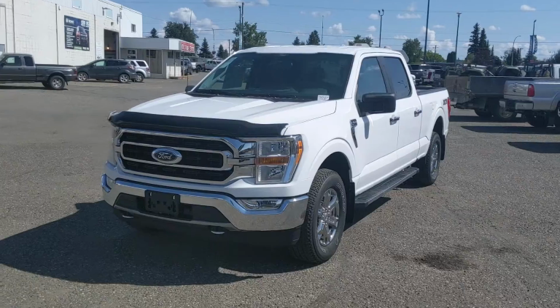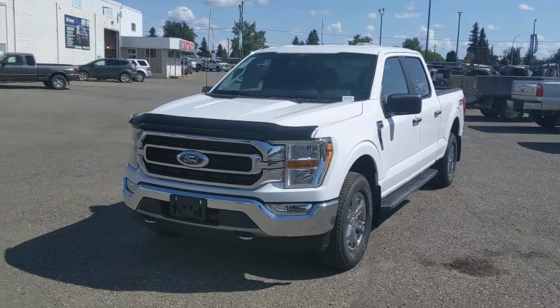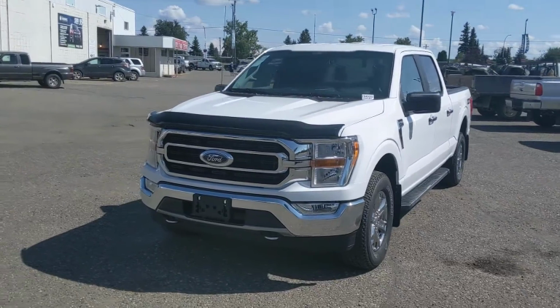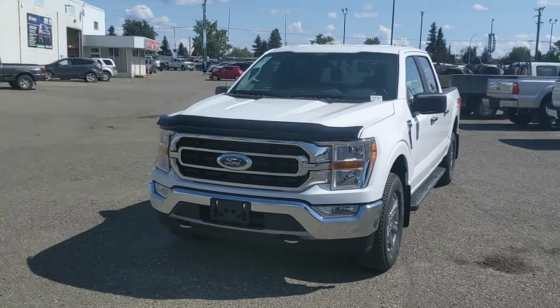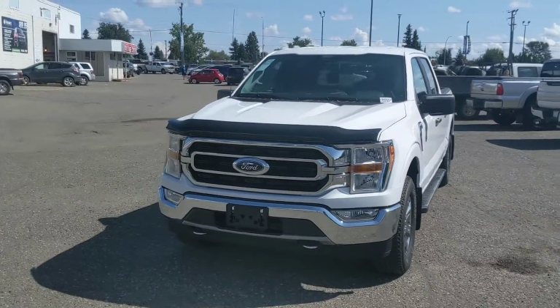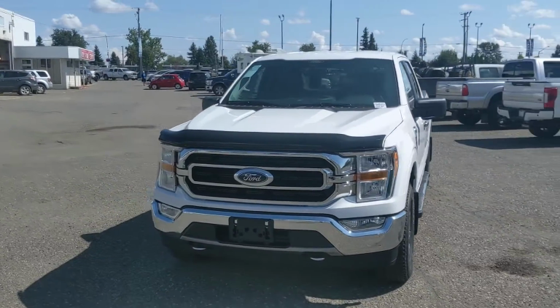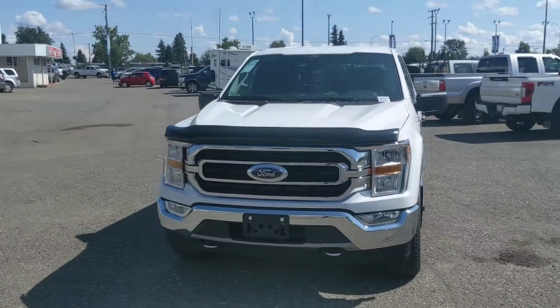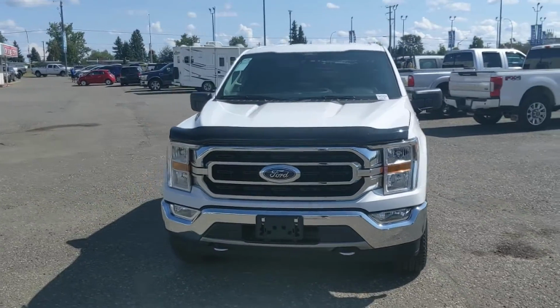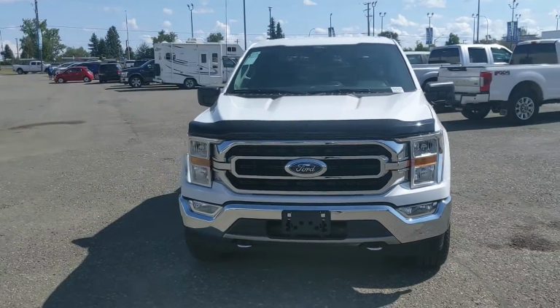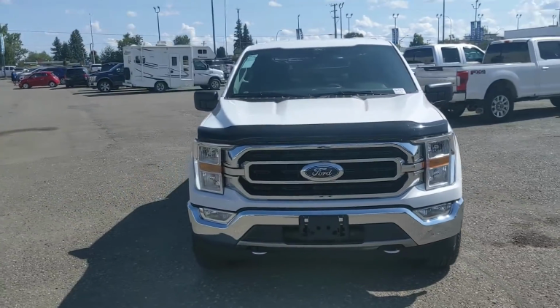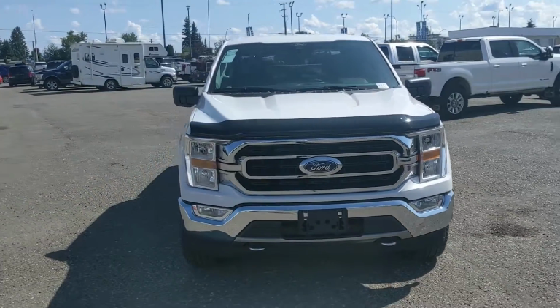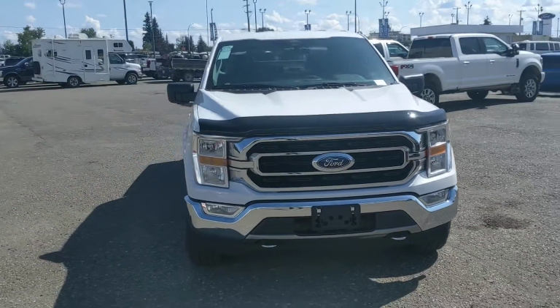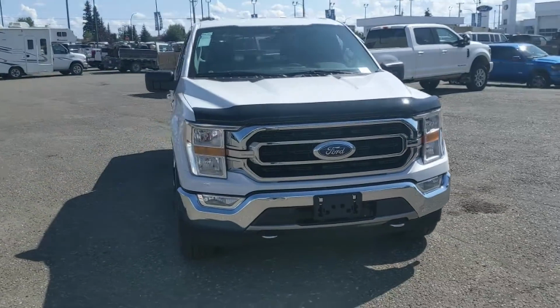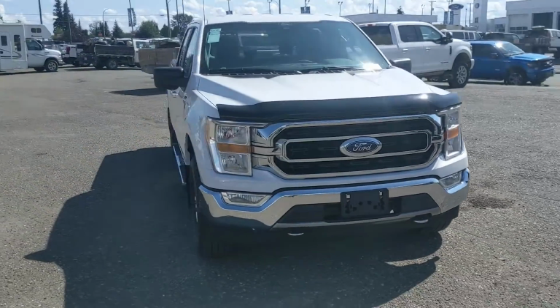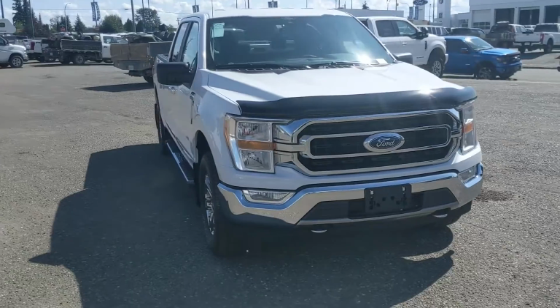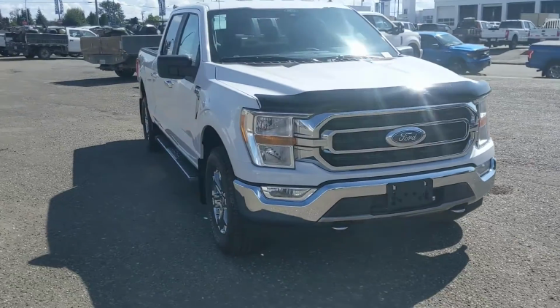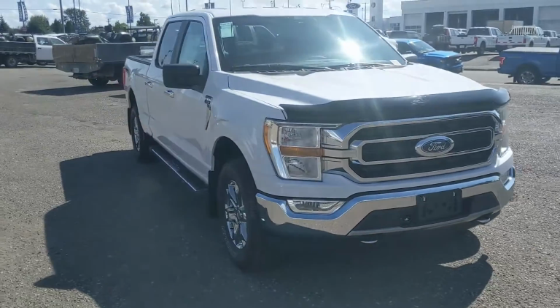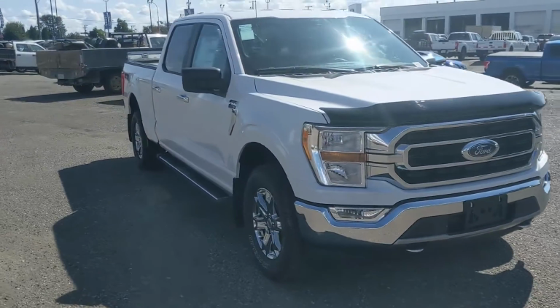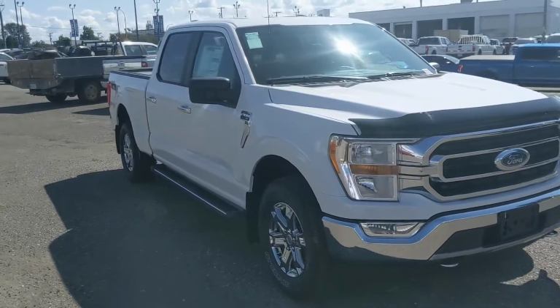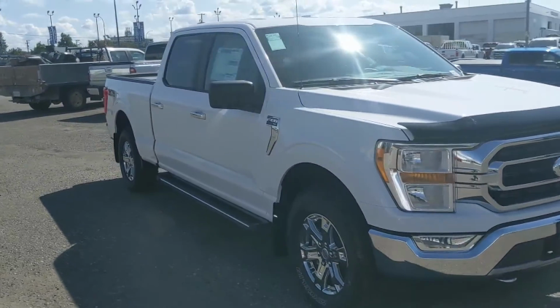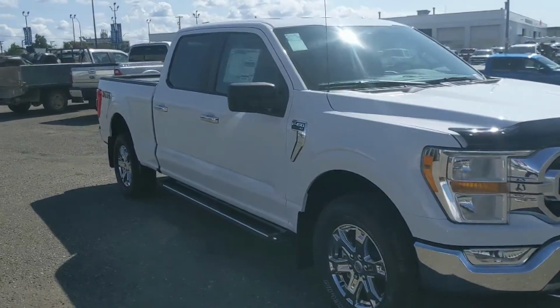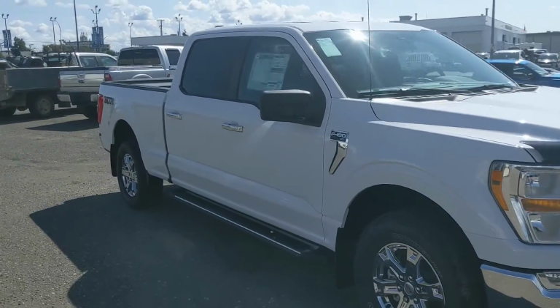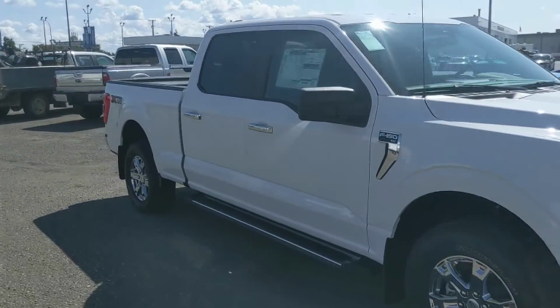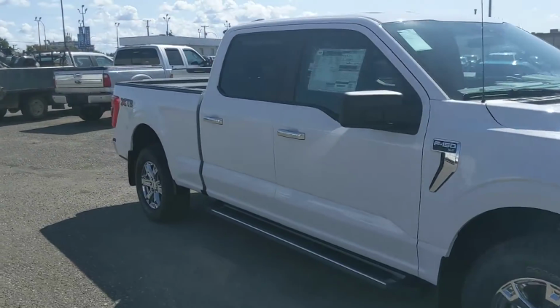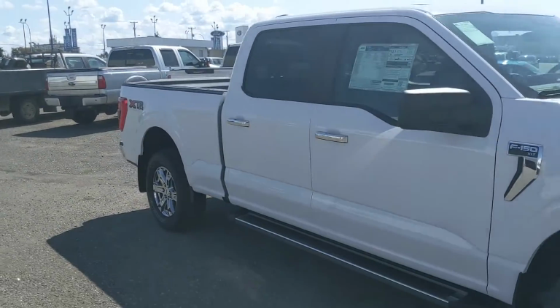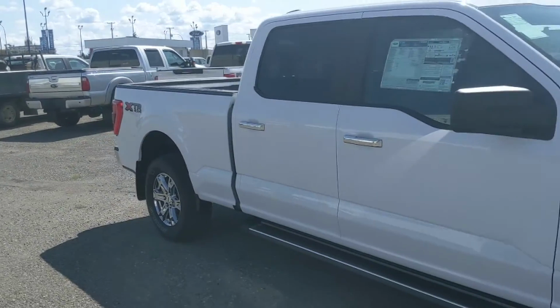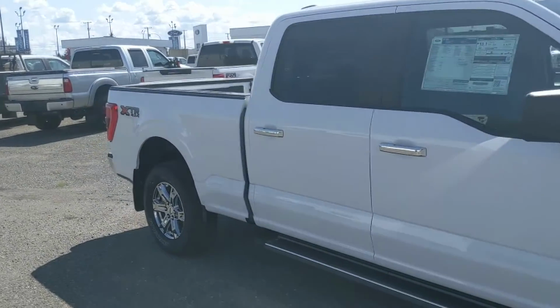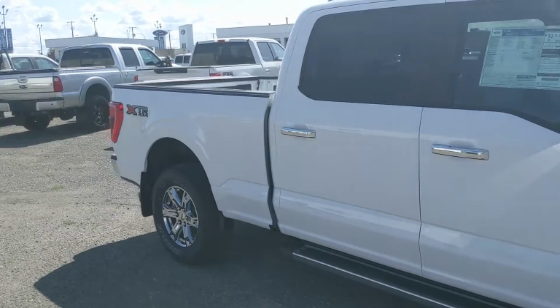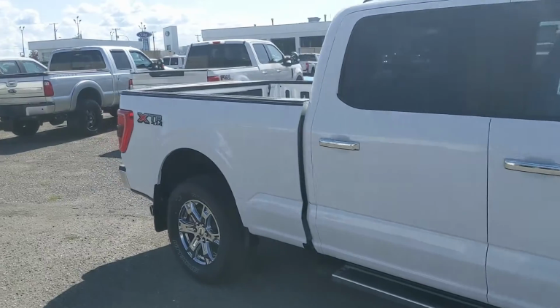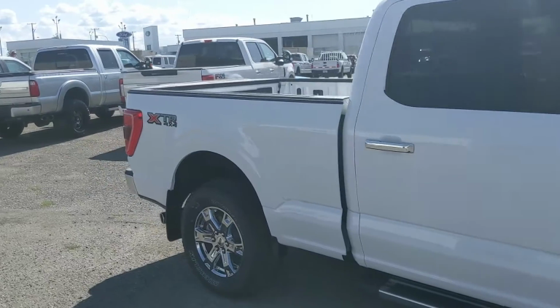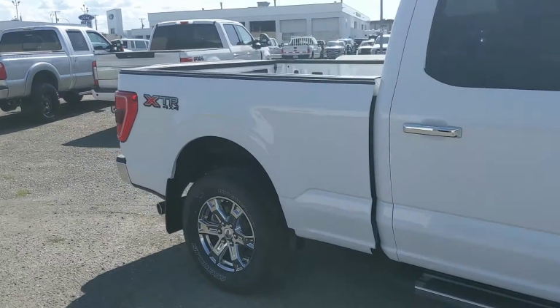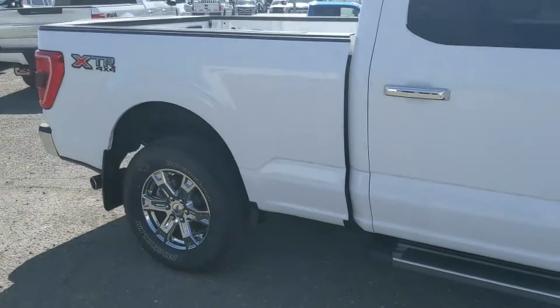Hello, this is Eric at the Print Show at Ford, and we're taking a look at the newly redesigned 2021 Ford F-150 in an XLT trim, powered by a 5-liter V8 engine, providing you with plenty of power for towing, hauling, and 4x4ing.